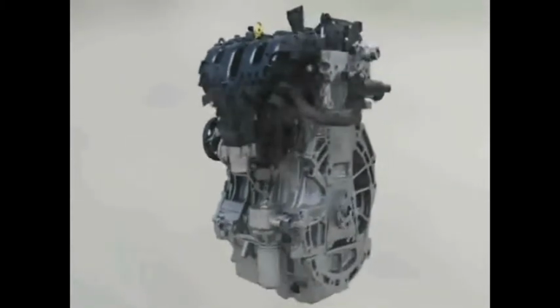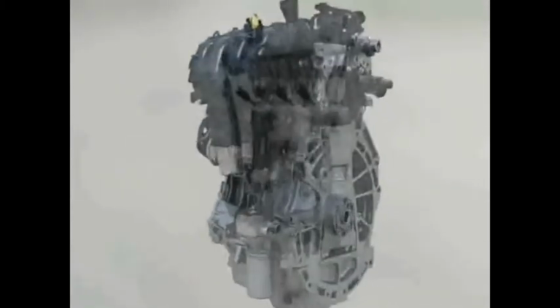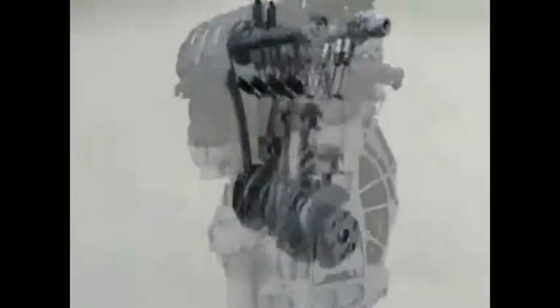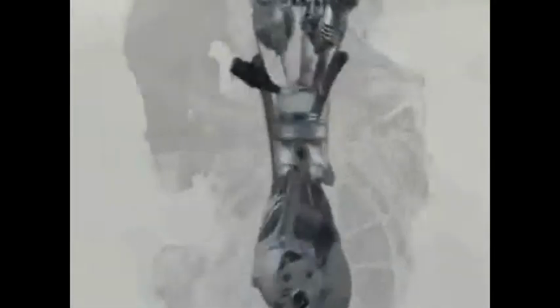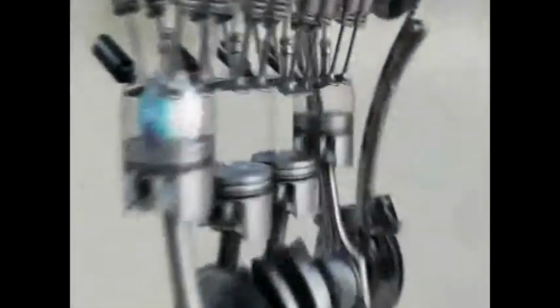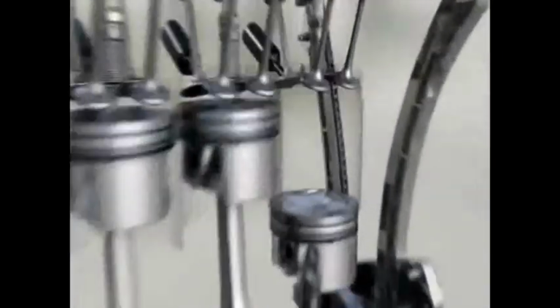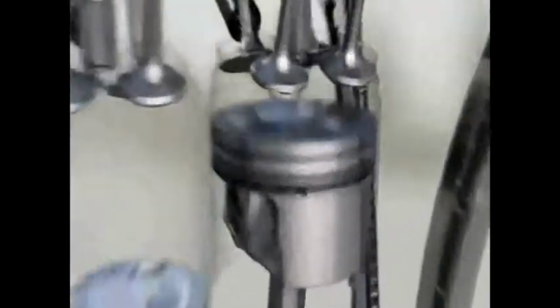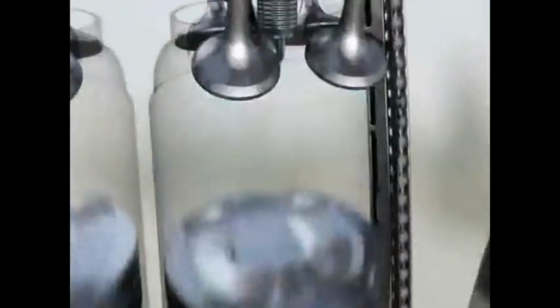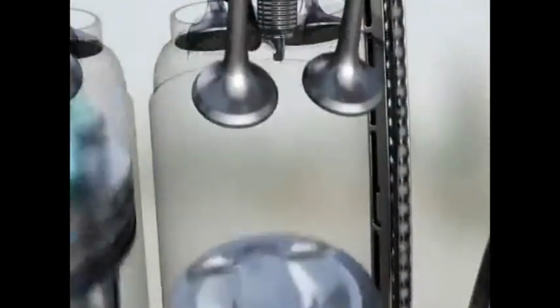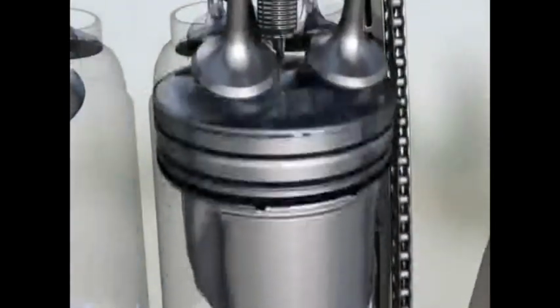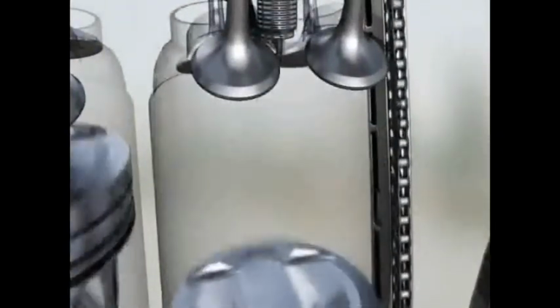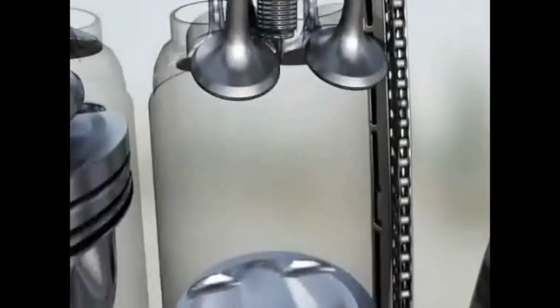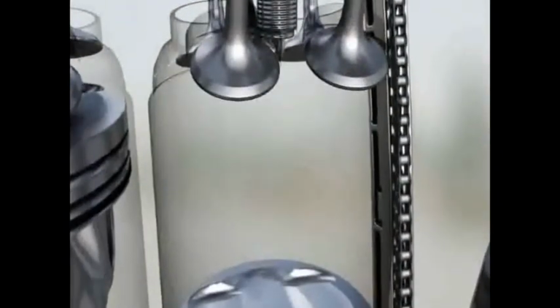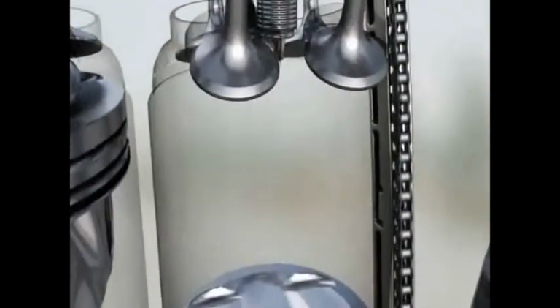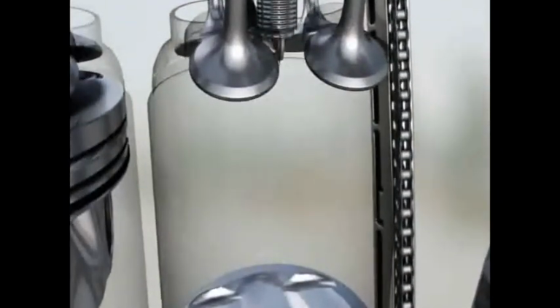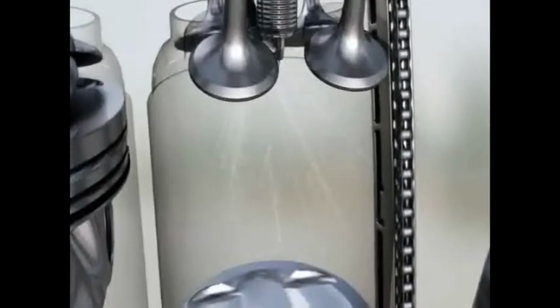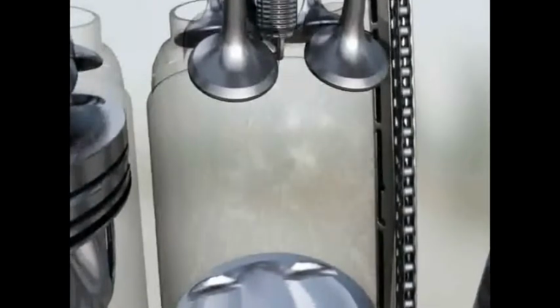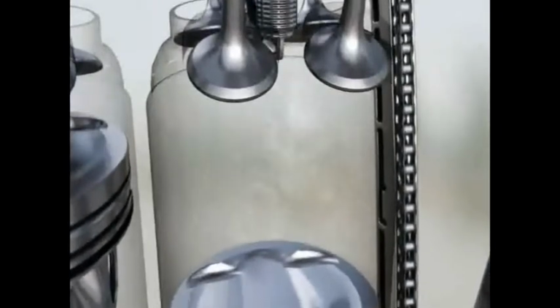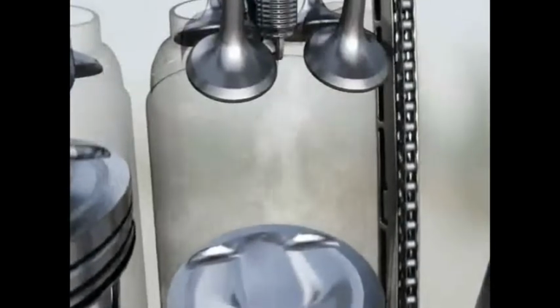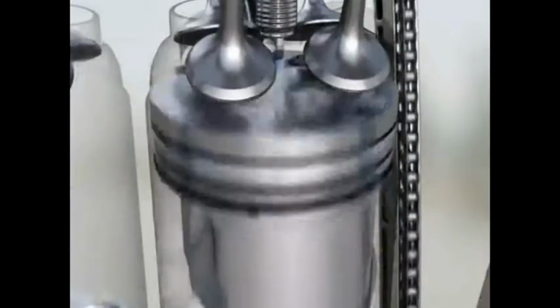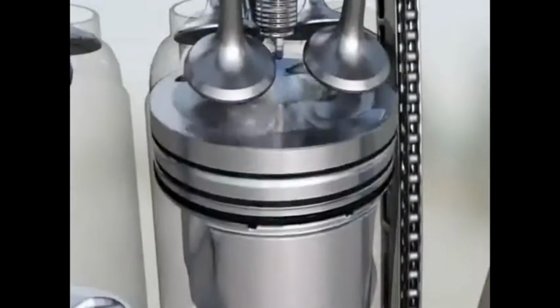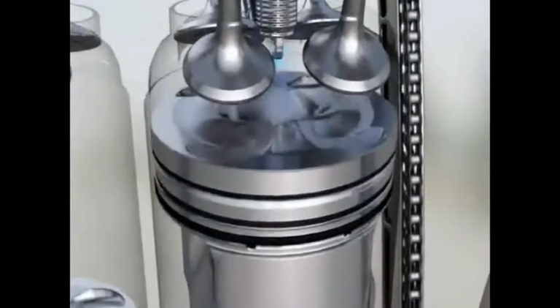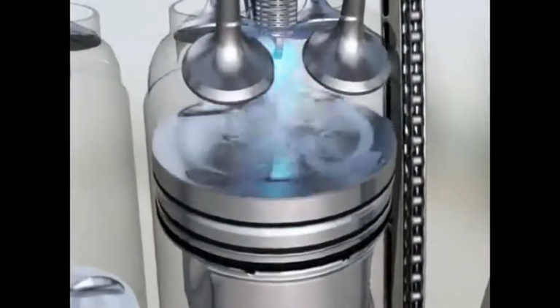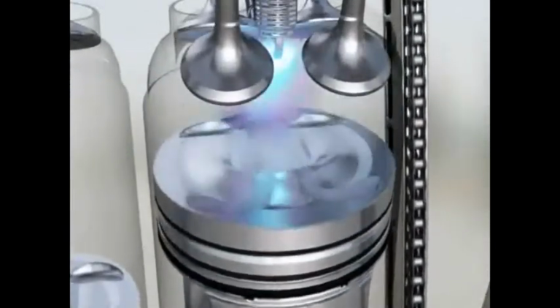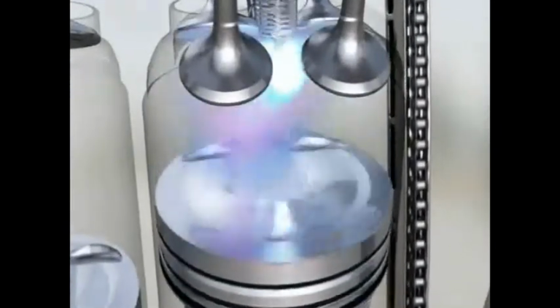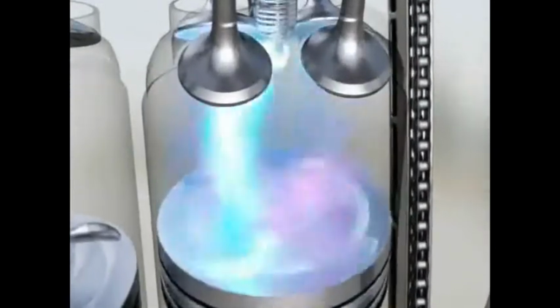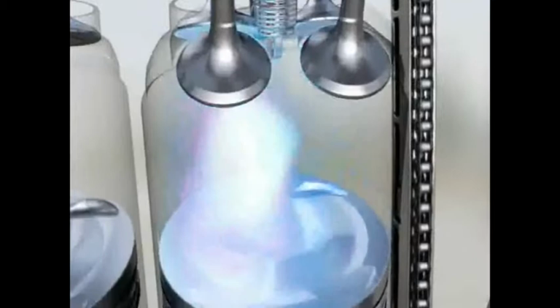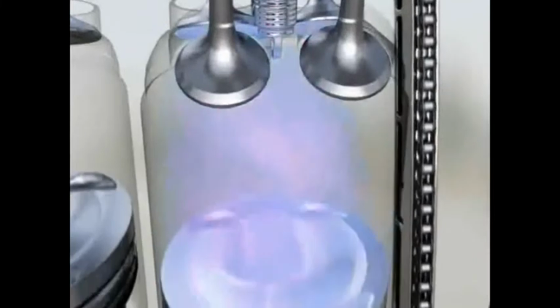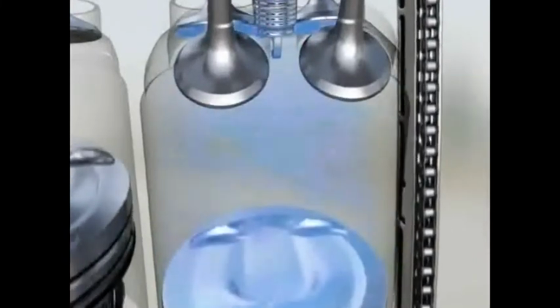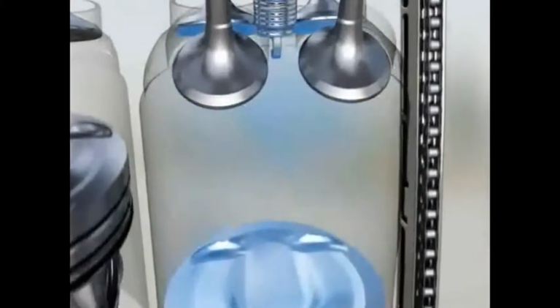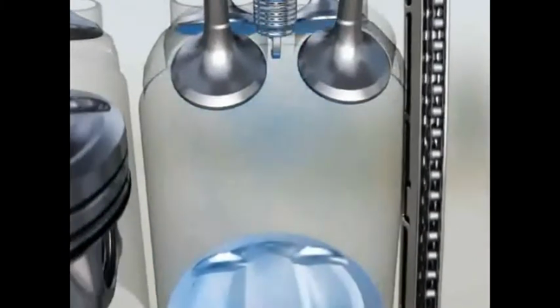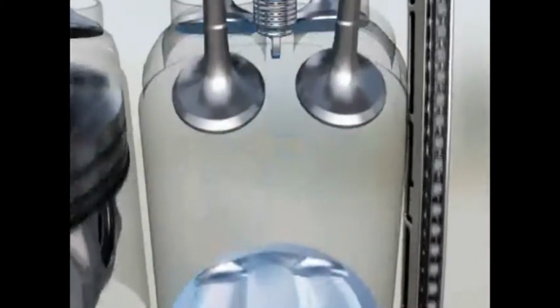How does this work? One key element is the direct injection. The high pressure system injects the fuel into the cylinder in a small, precise amount at up to 200 bar. The effect is a cooler, denser charge which leads to less fuel consumption.